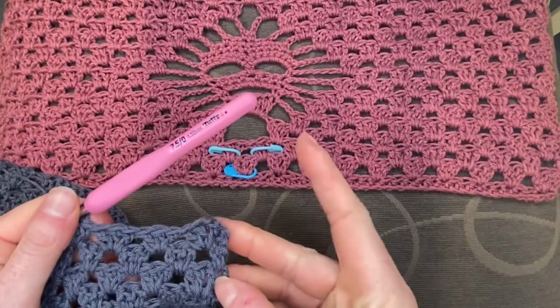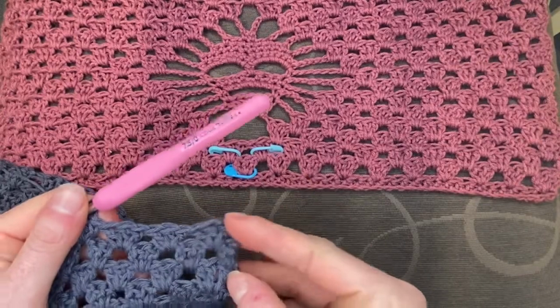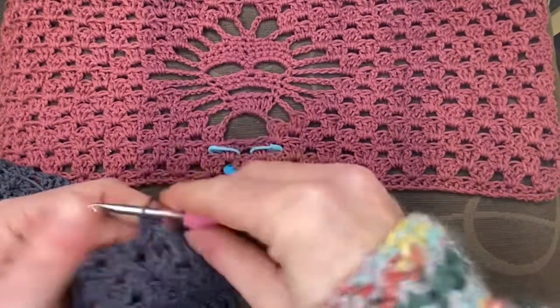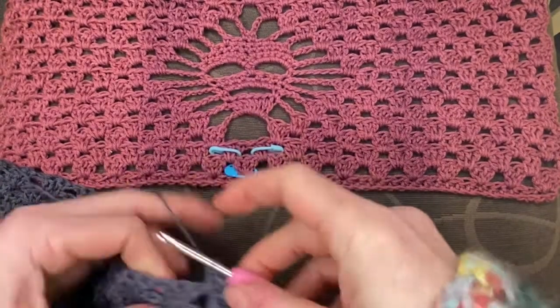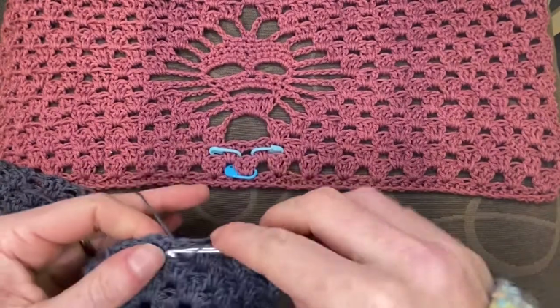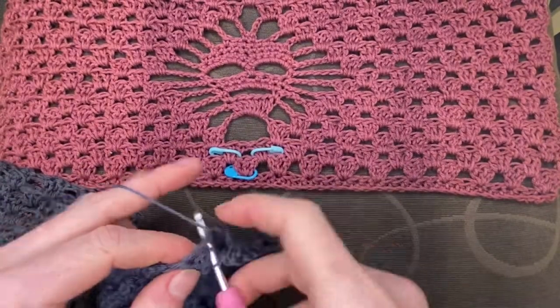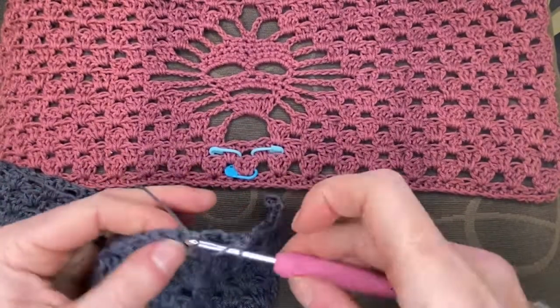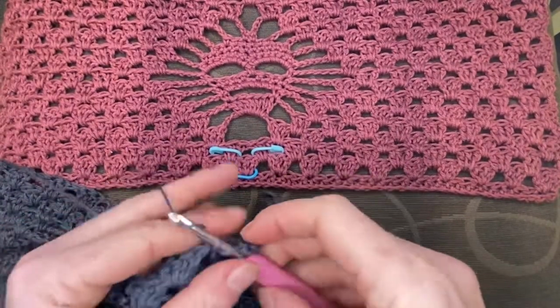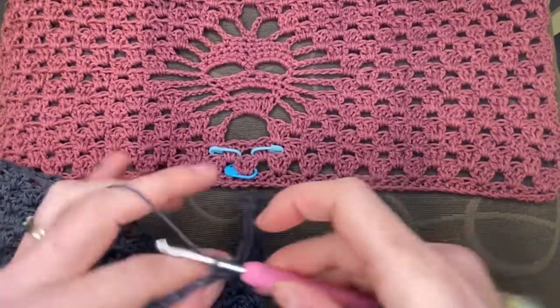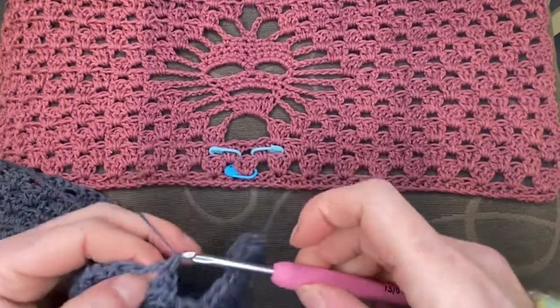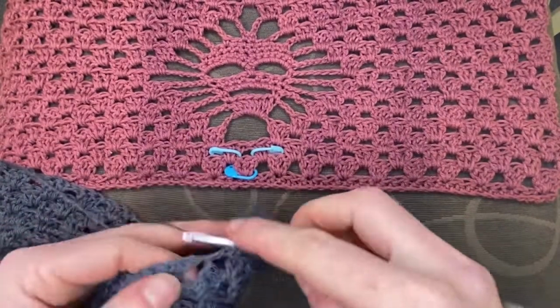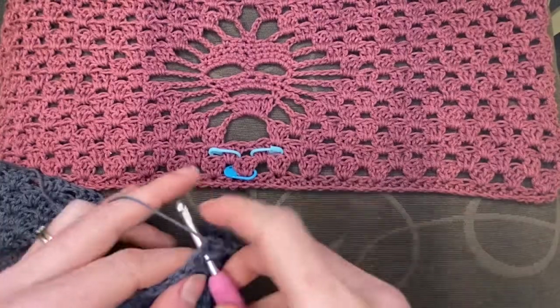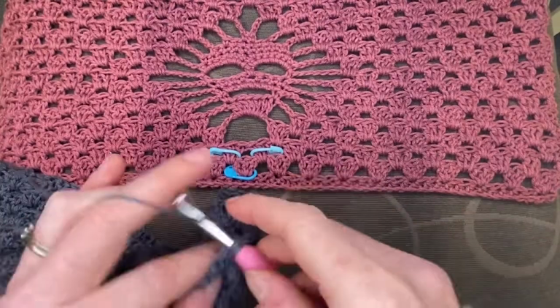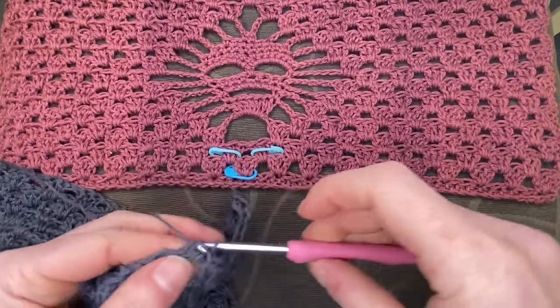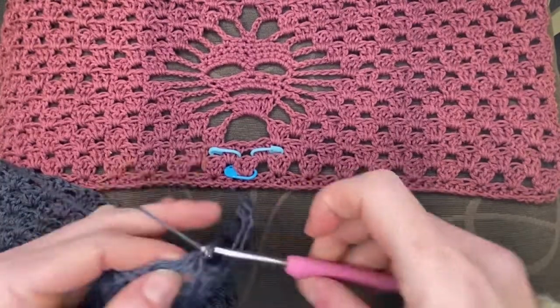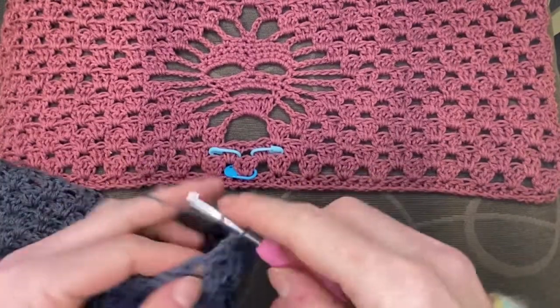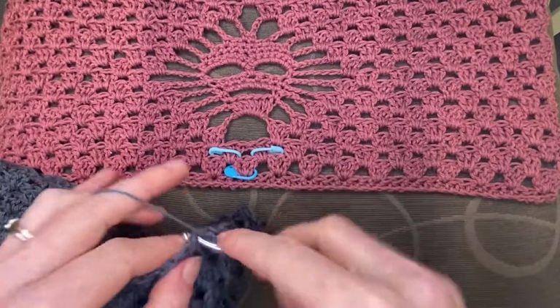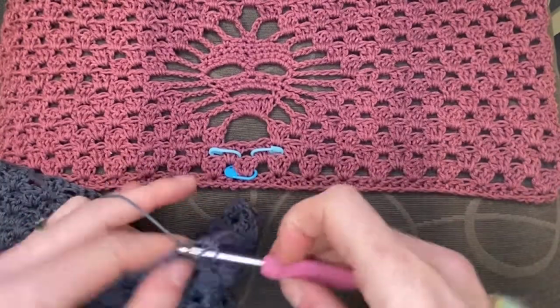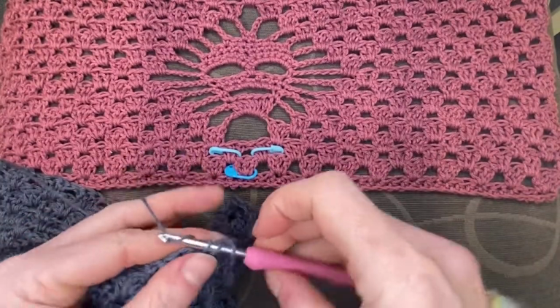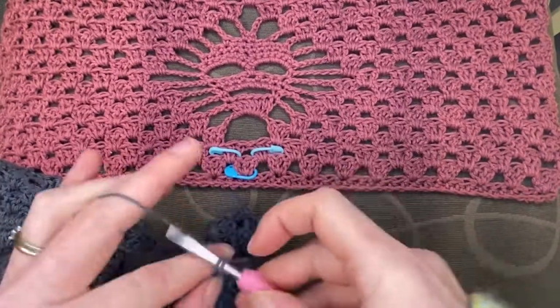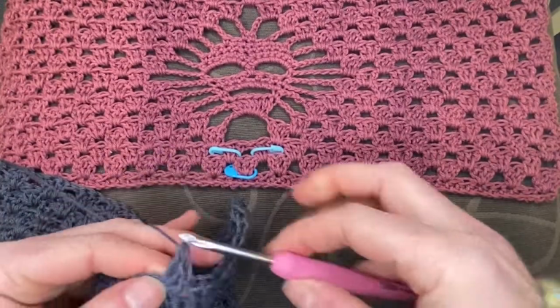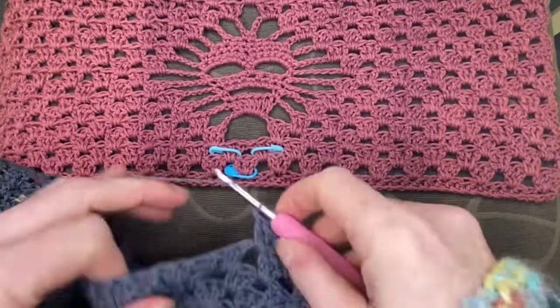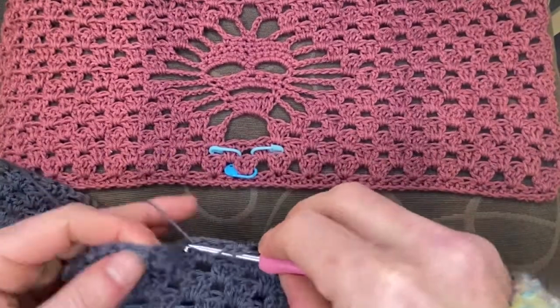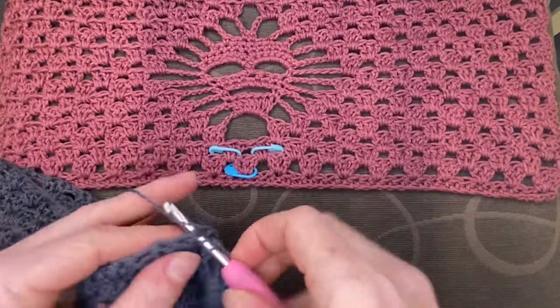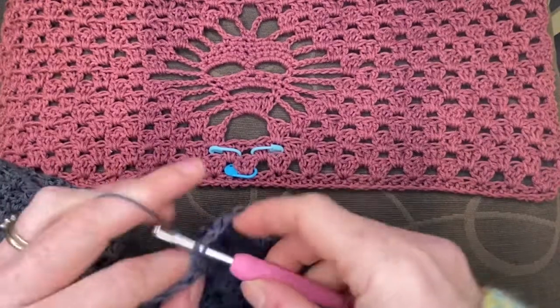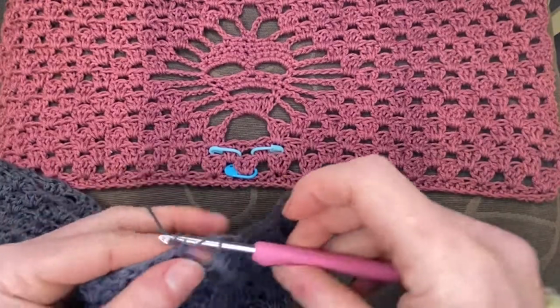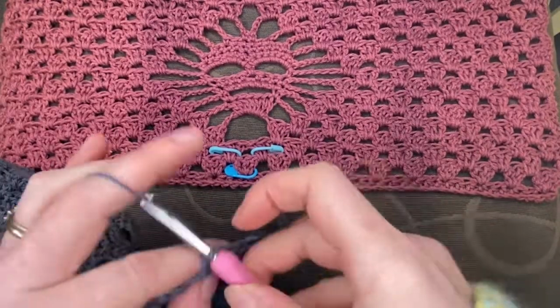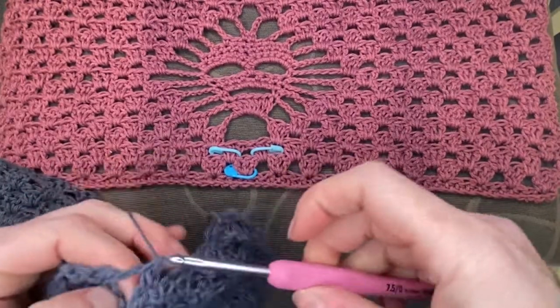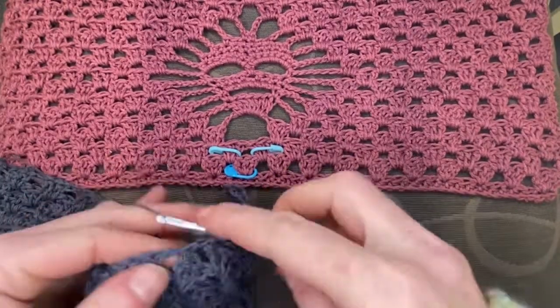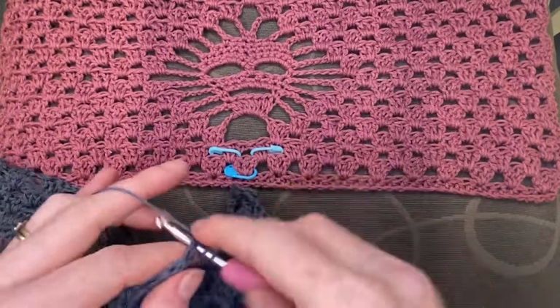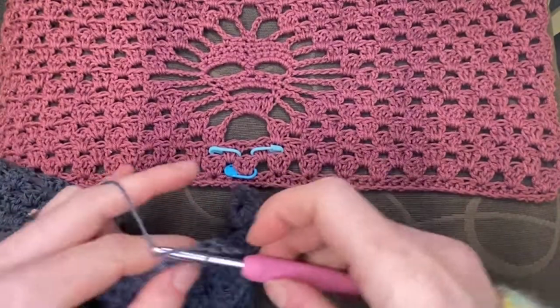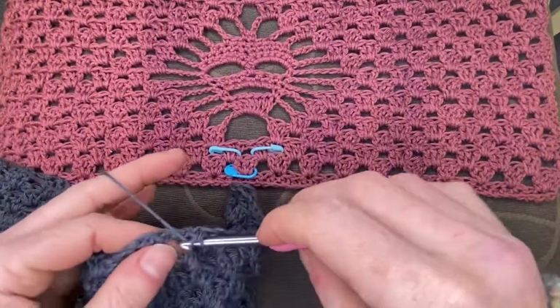We're just clustering our way along — very boring, very simple. I'm watching out for the center section, and when we get to the center we've got a little bit of chaining to do. Granny wedgies for life!